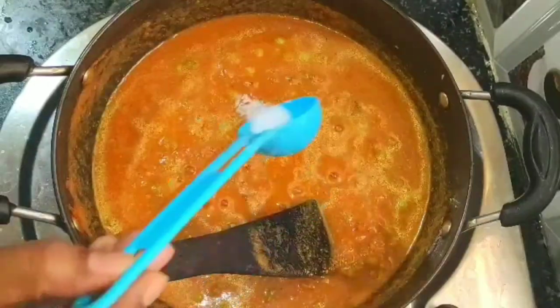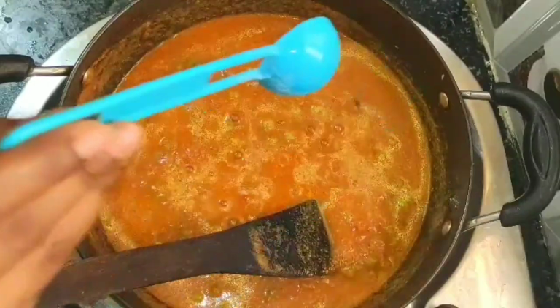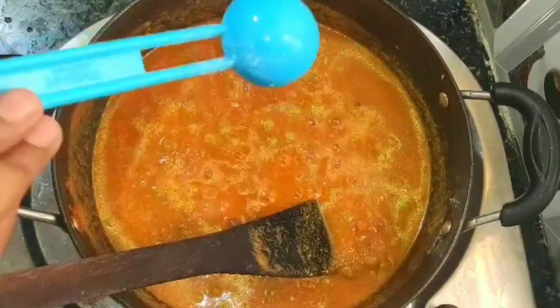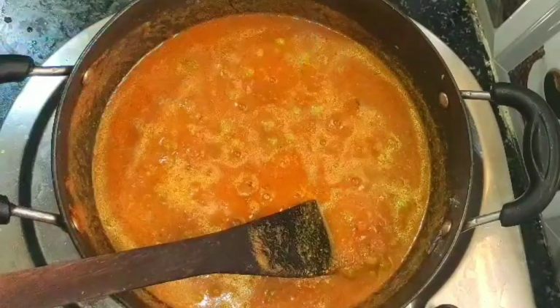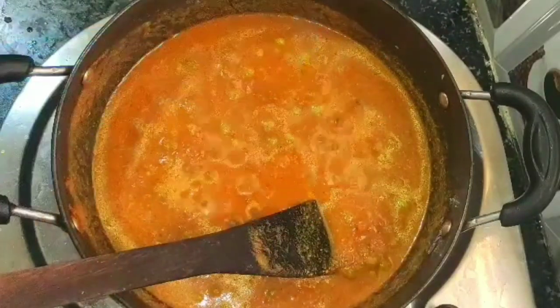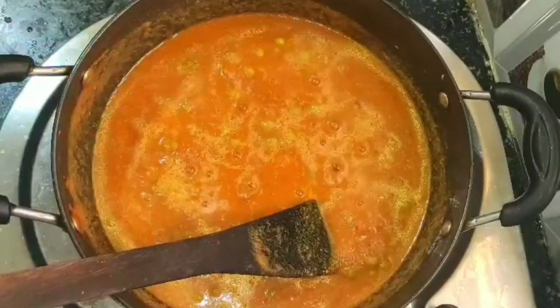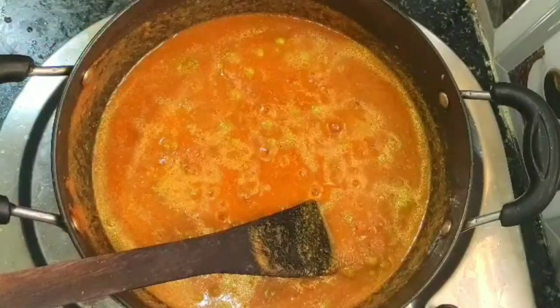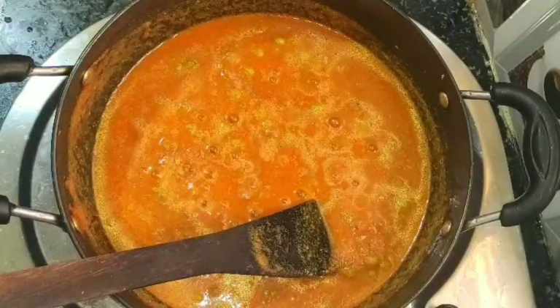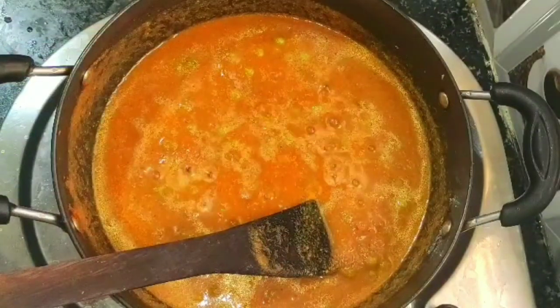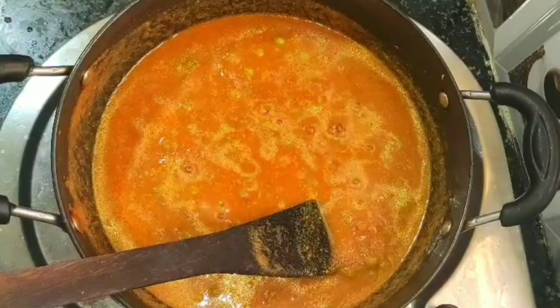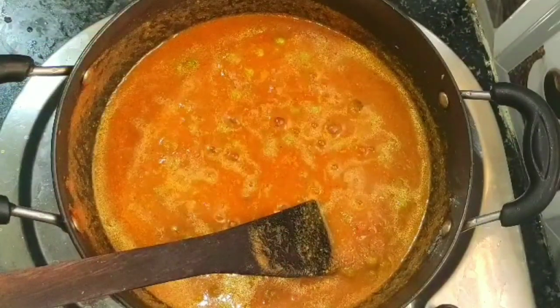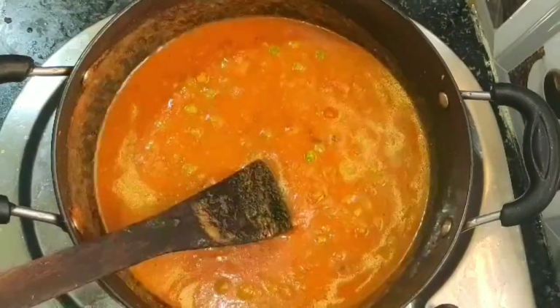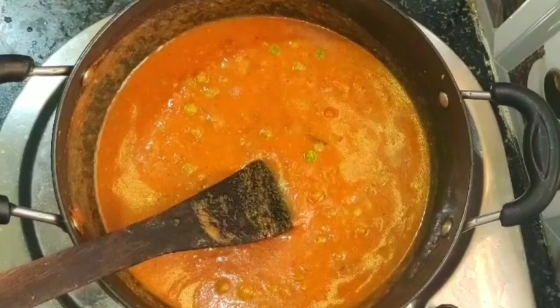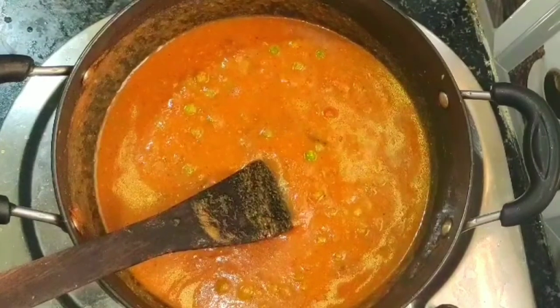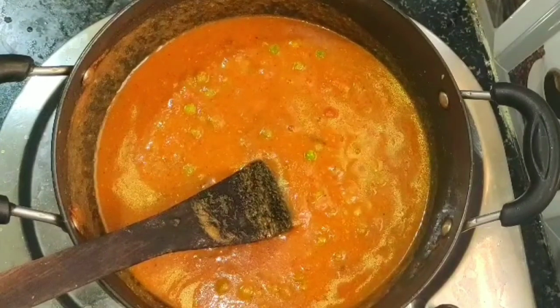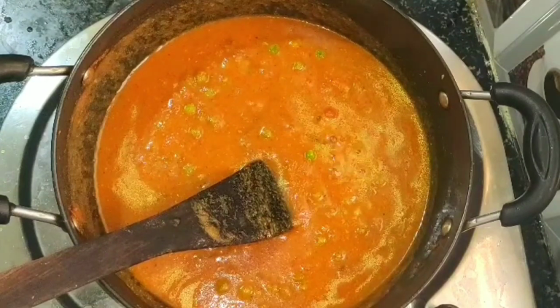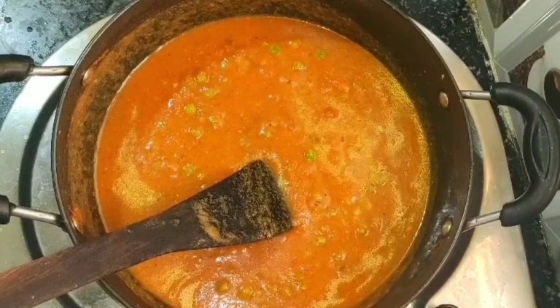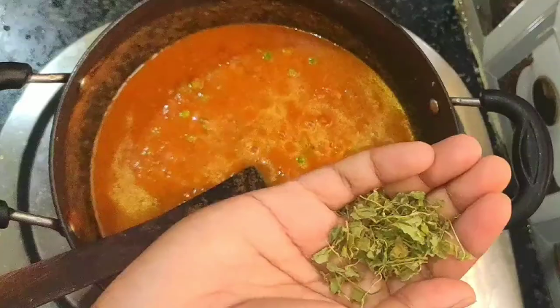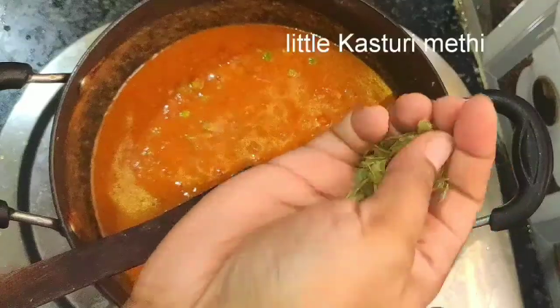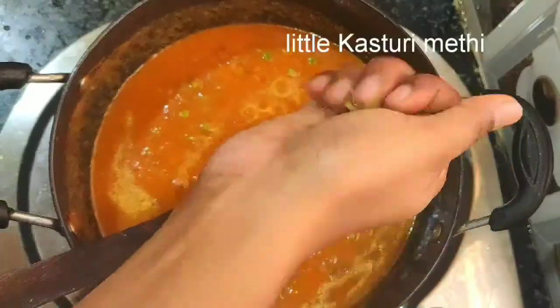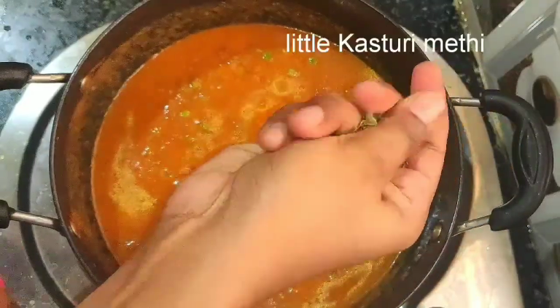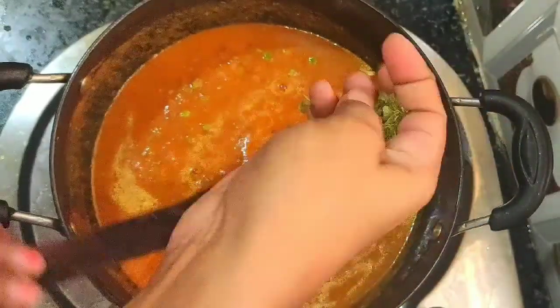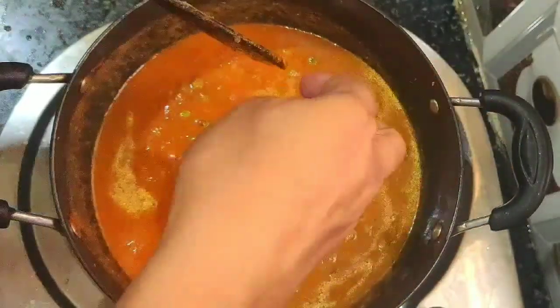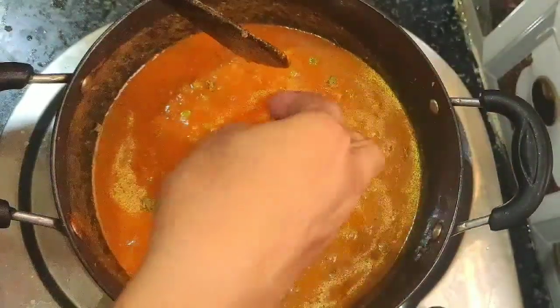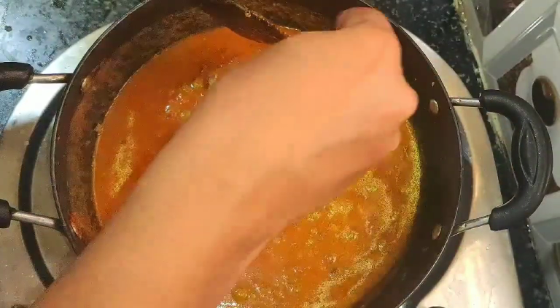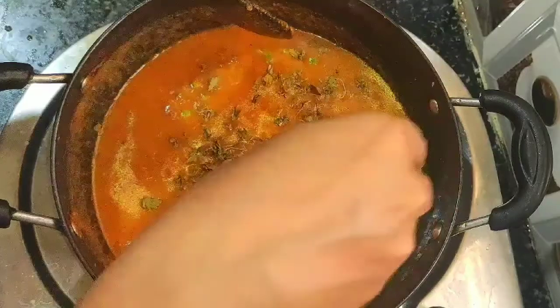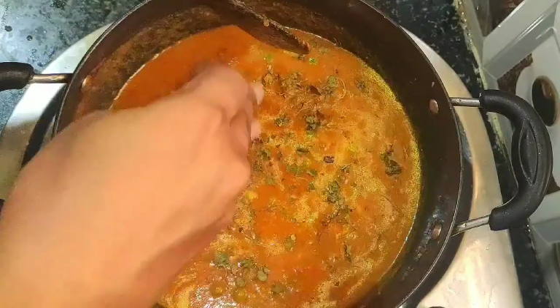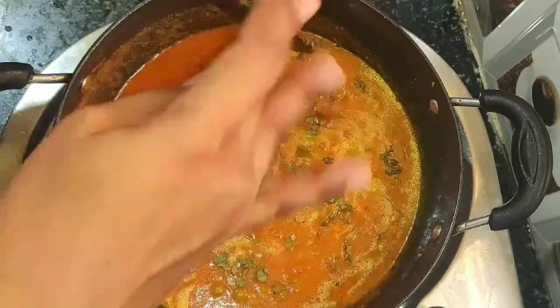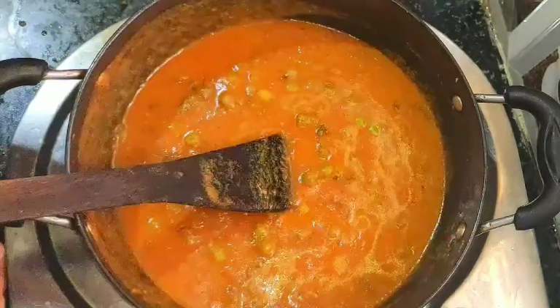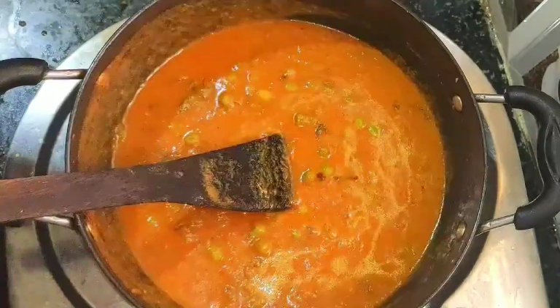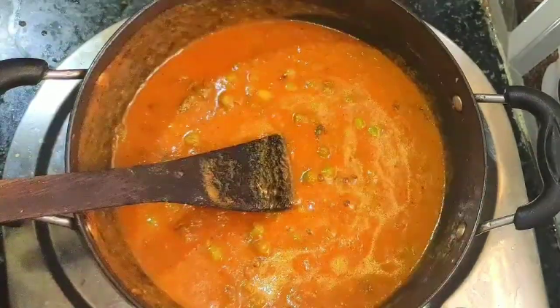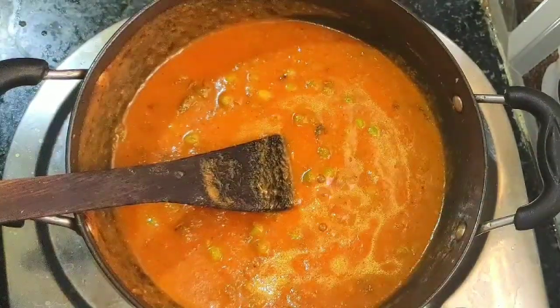Check the salt and add as needed — I am using a quarter teaspoon of salt. Finally, add a little kasuri methi and switch off the stove.